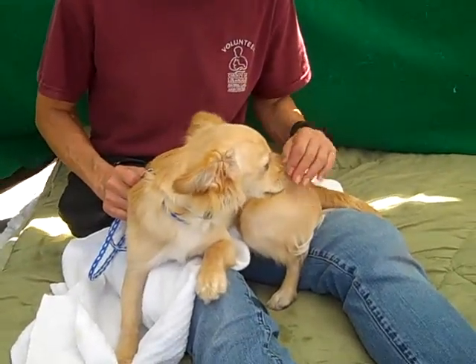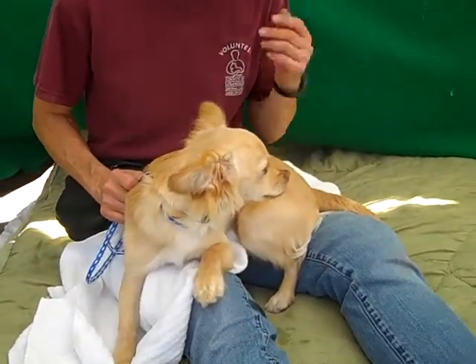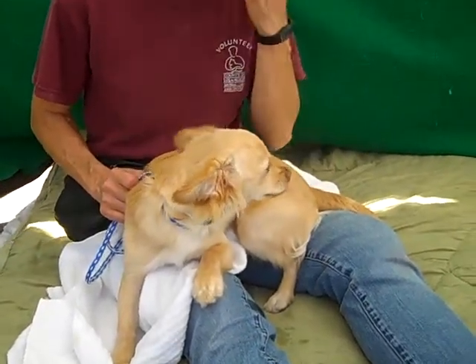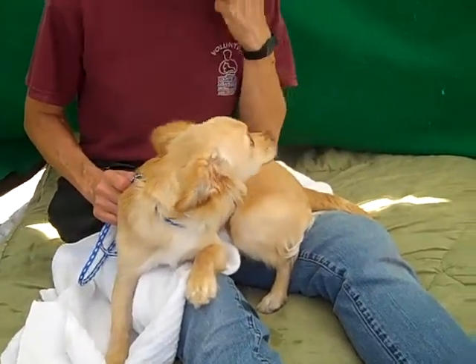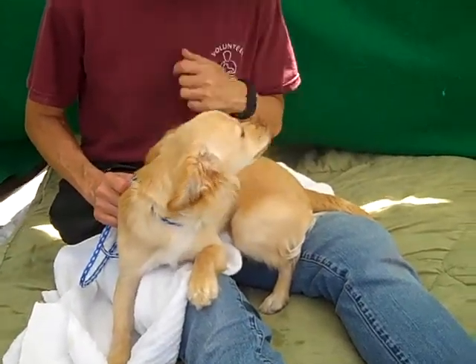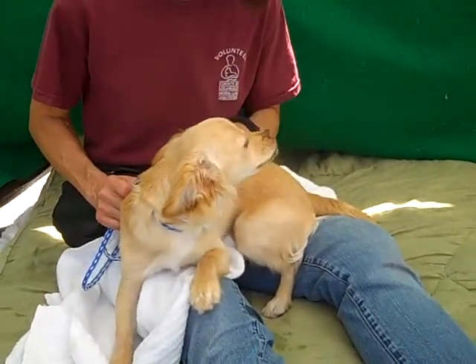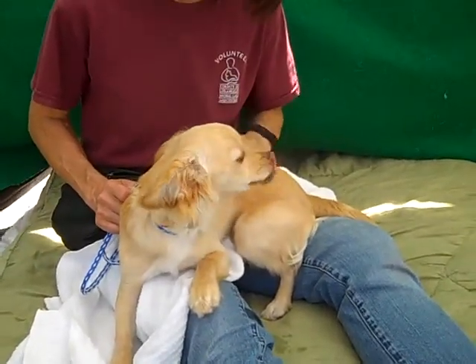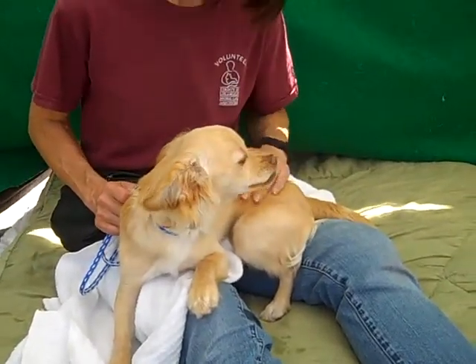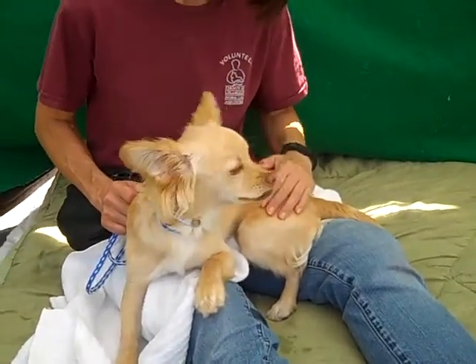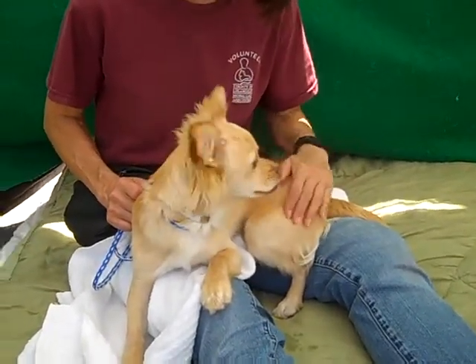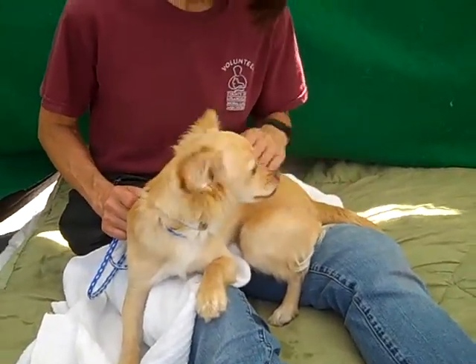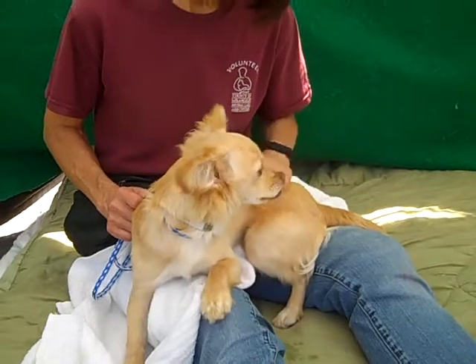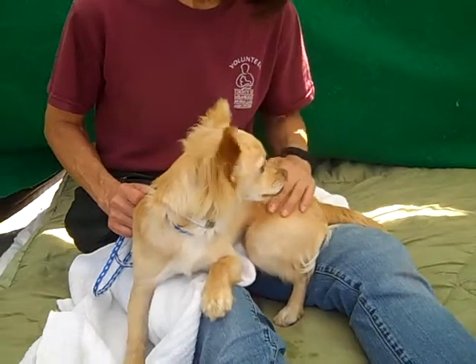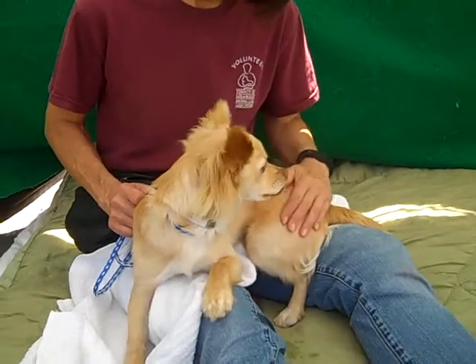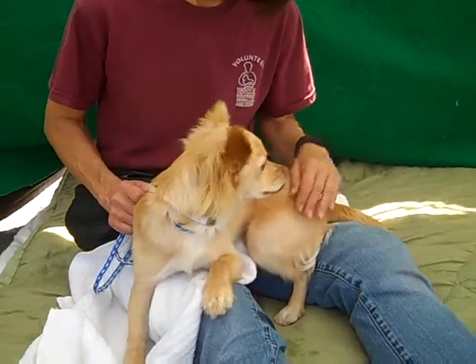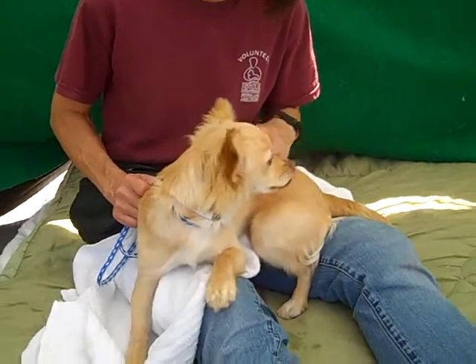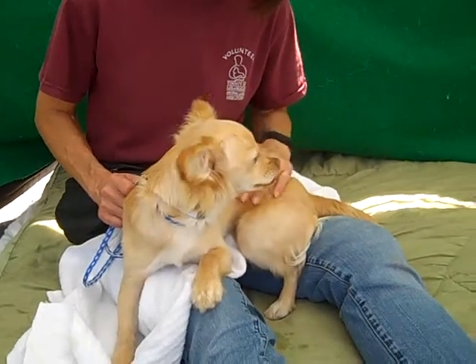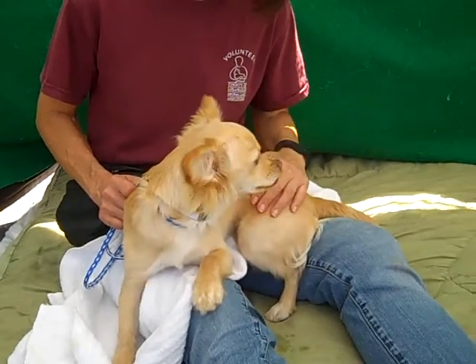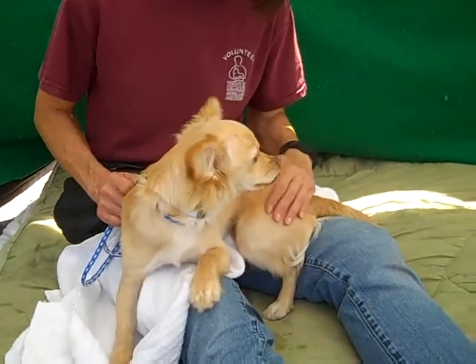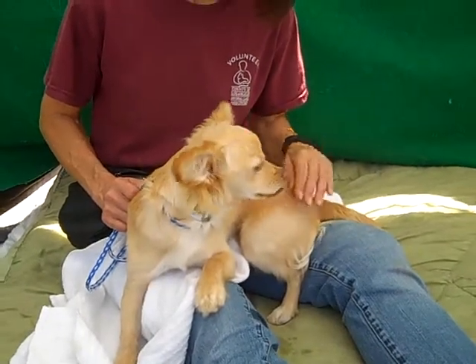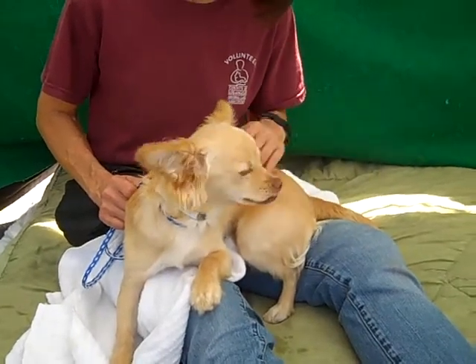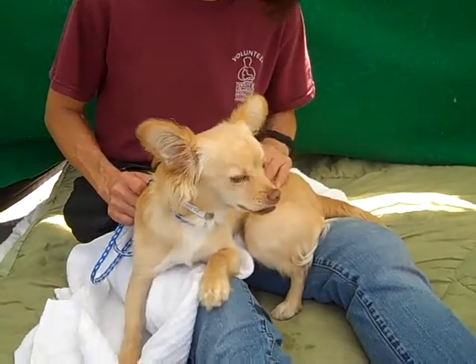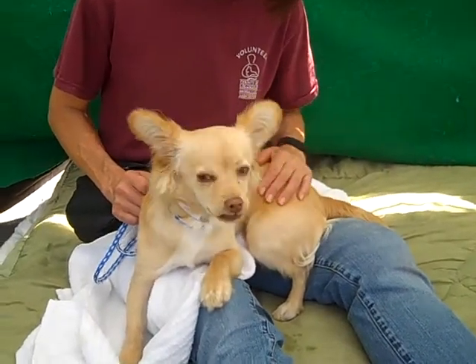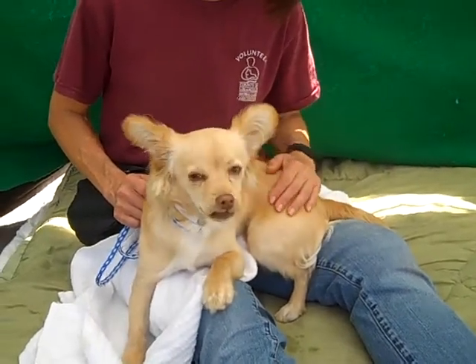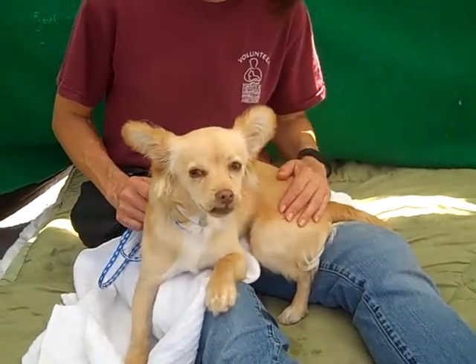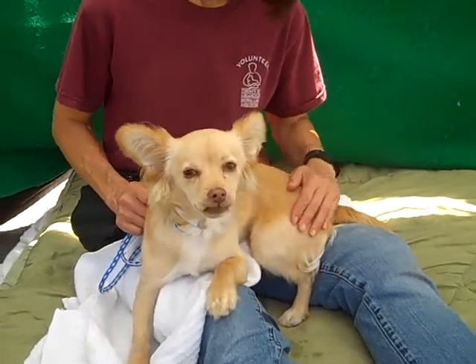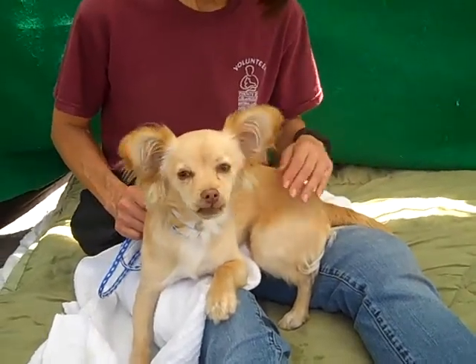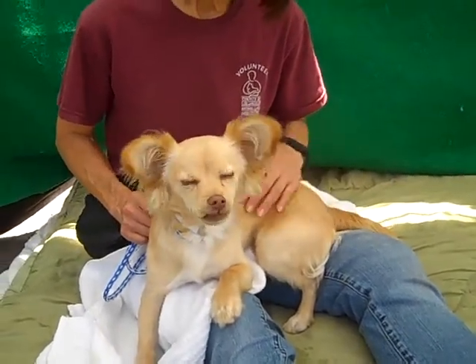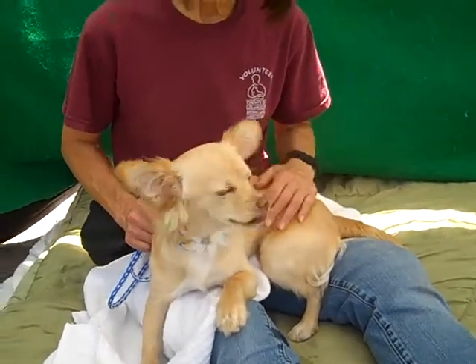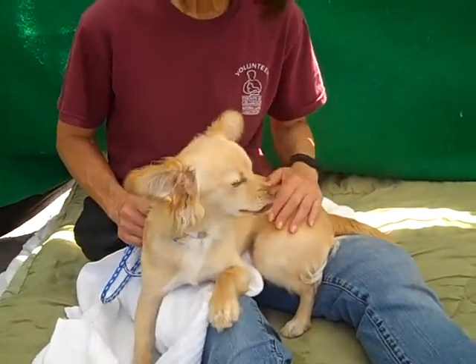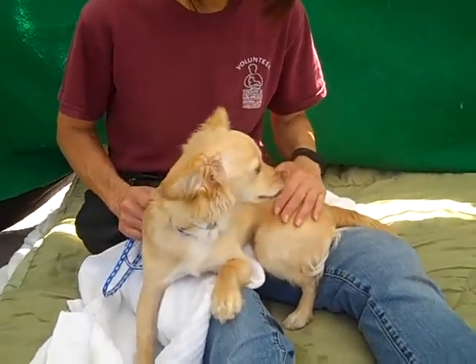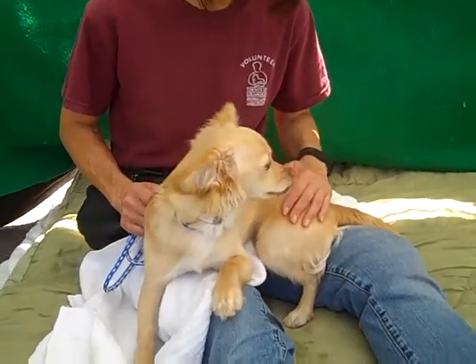I wouldn't expect much training from him. He pulls a bit on the leash, but he did take it, so that's a good start. But you're just a puppy.